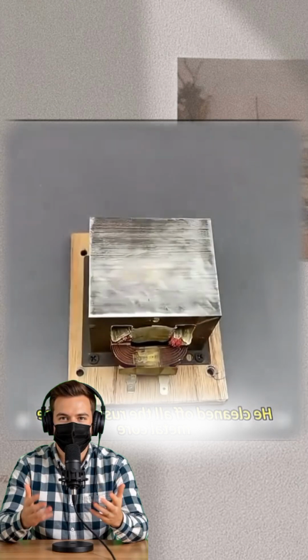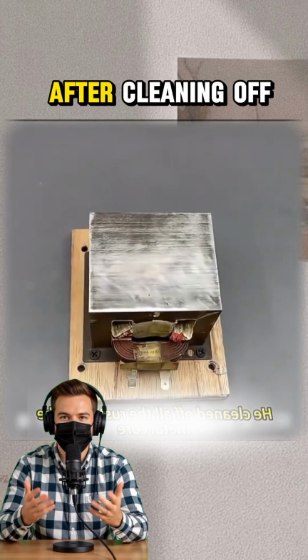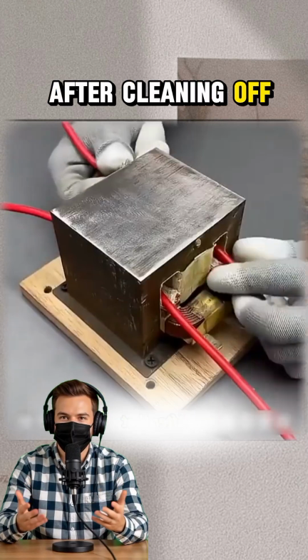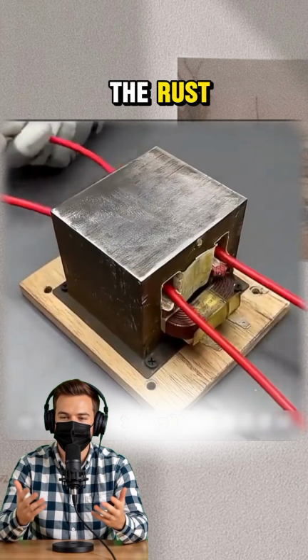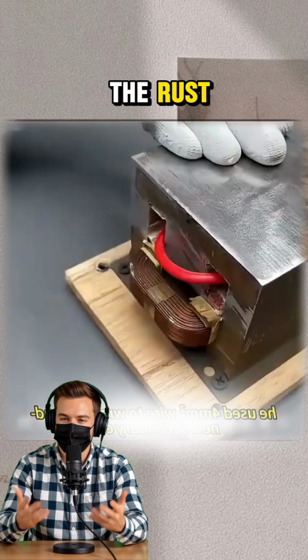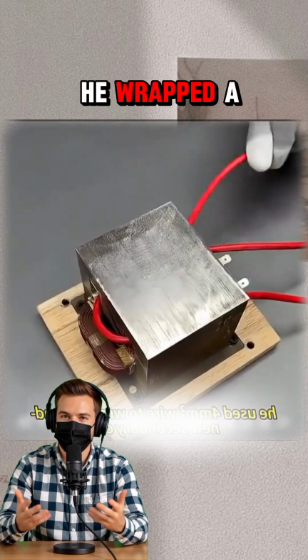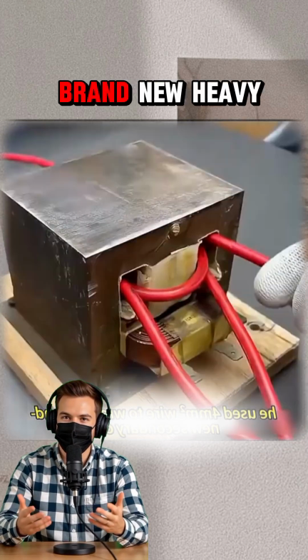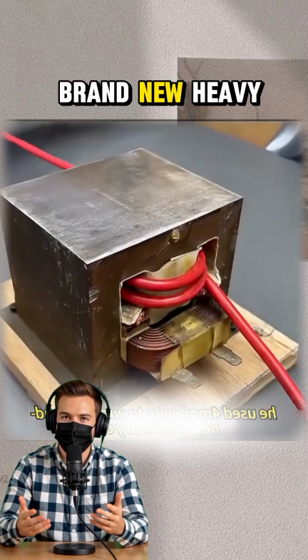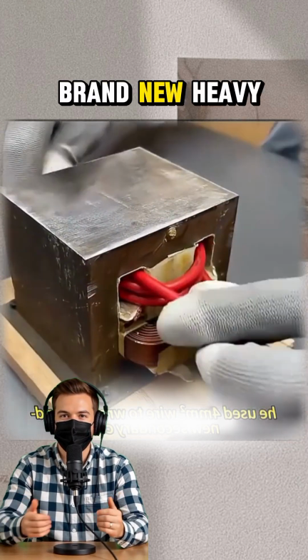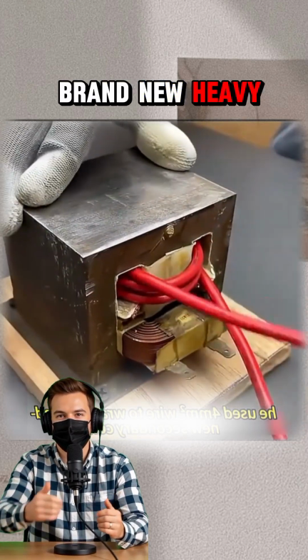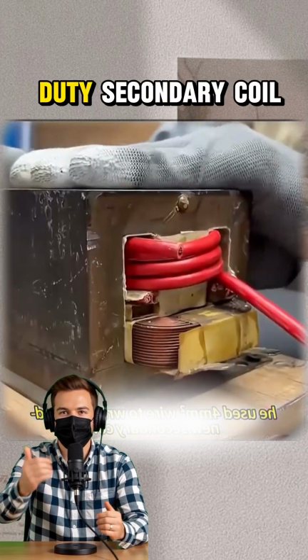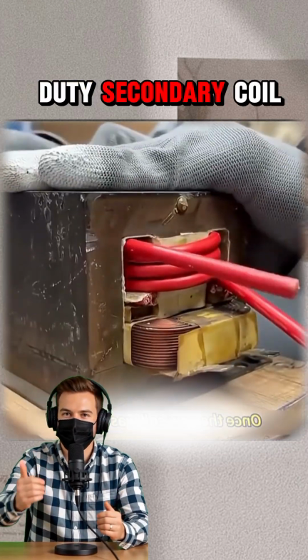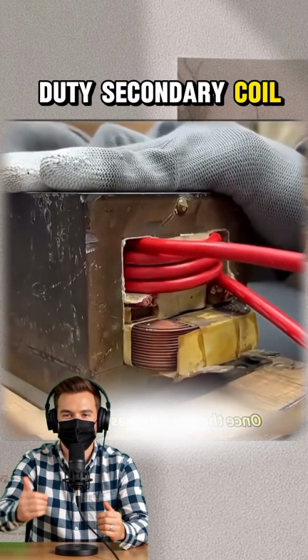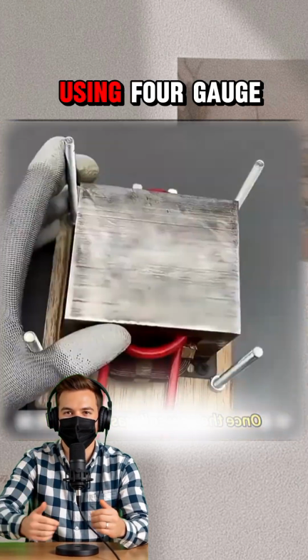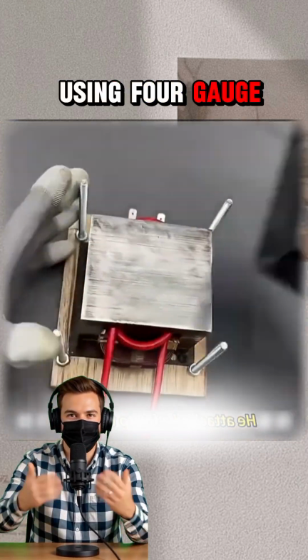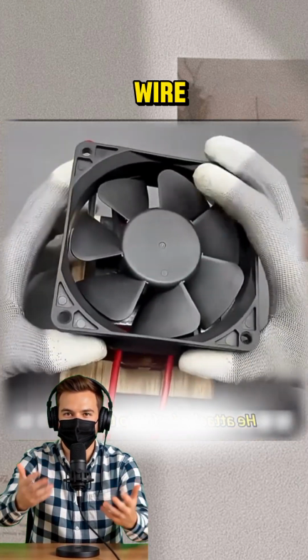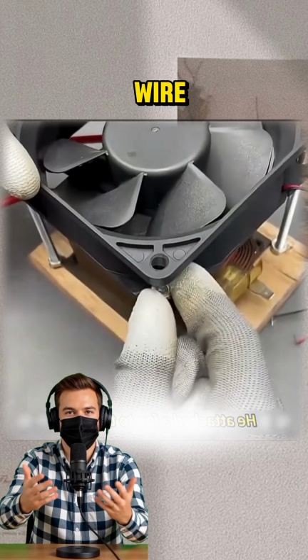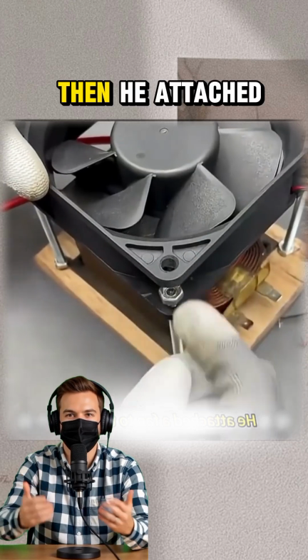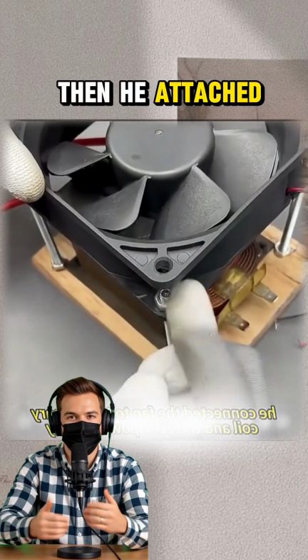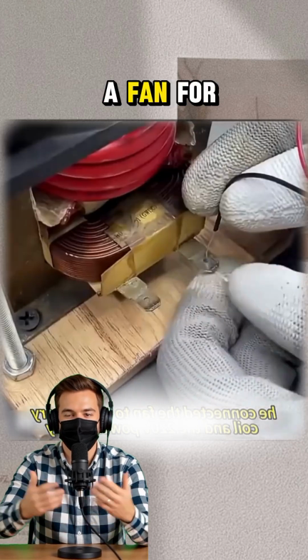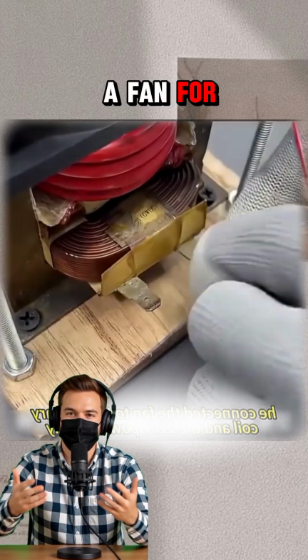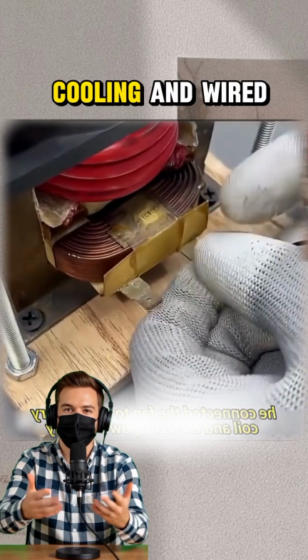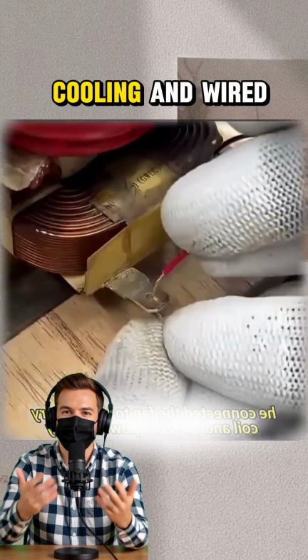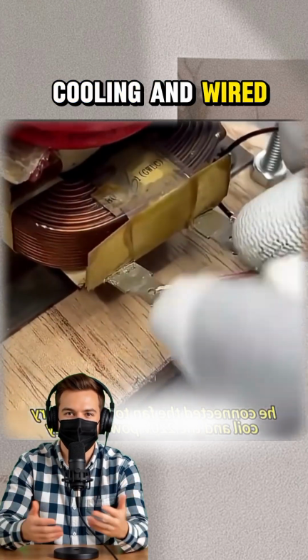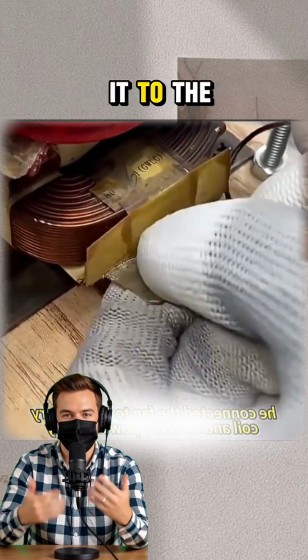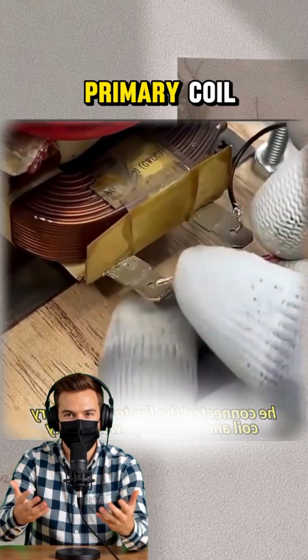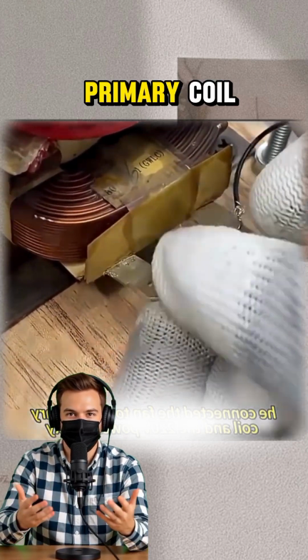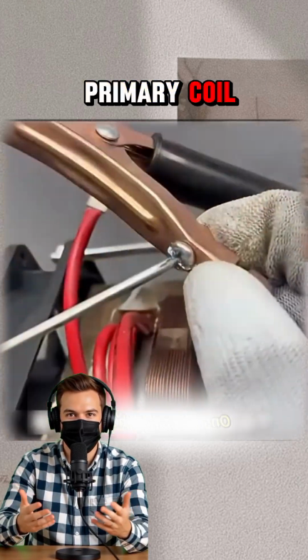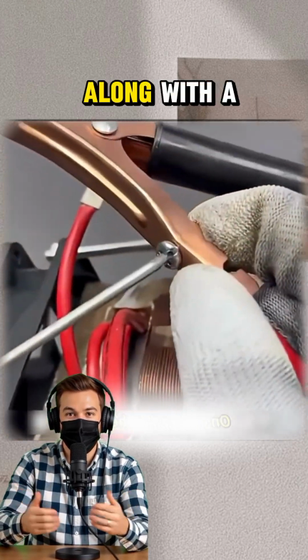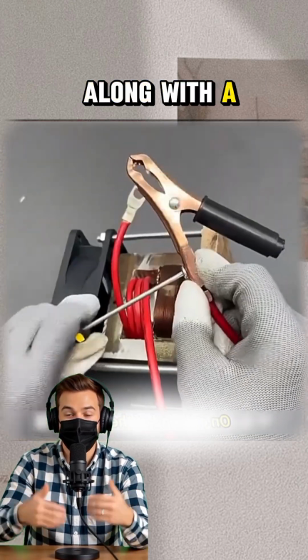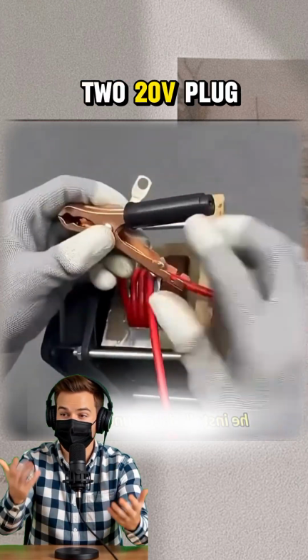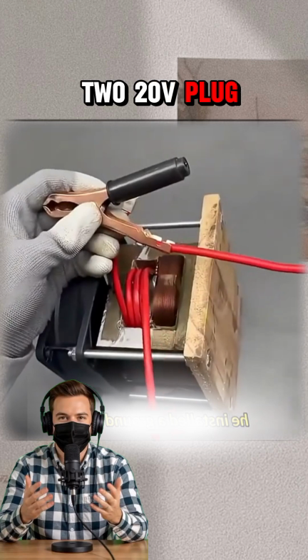After cleaning off the rust, he wrapped a brand new heavy-duty secondary coil using 4-gauge wire. Then he attached a fan for cooling and wired it to the primary coil along with a 220V plug.